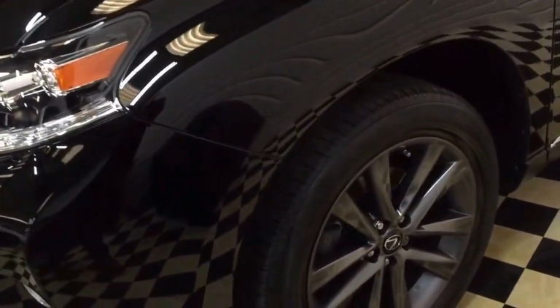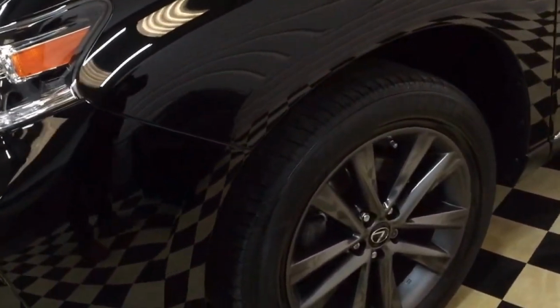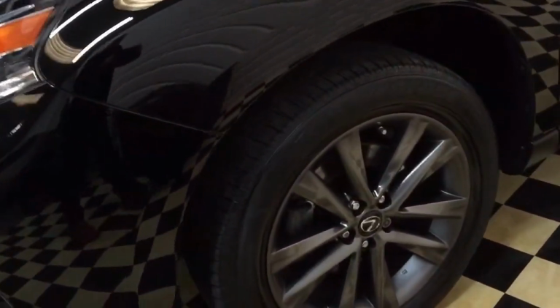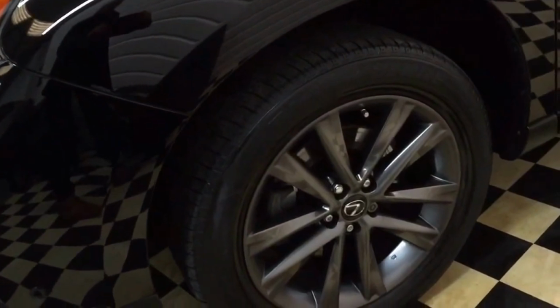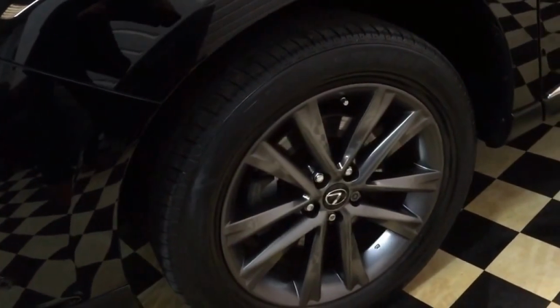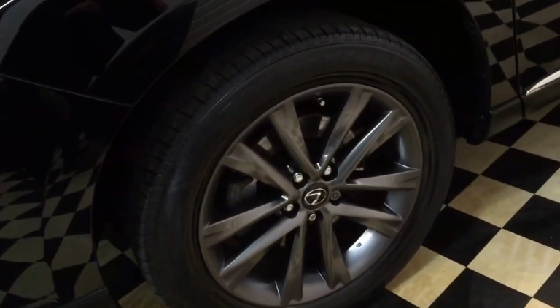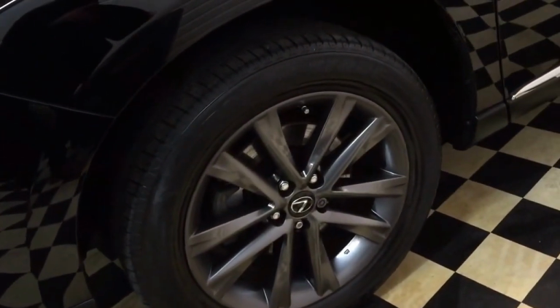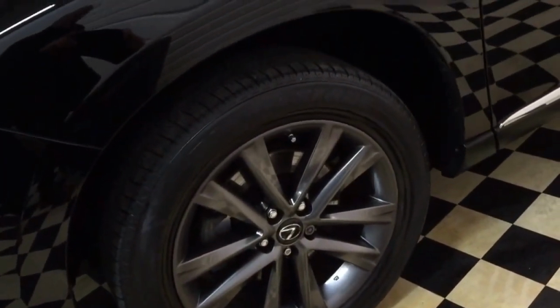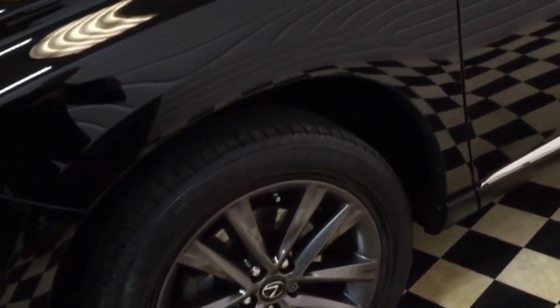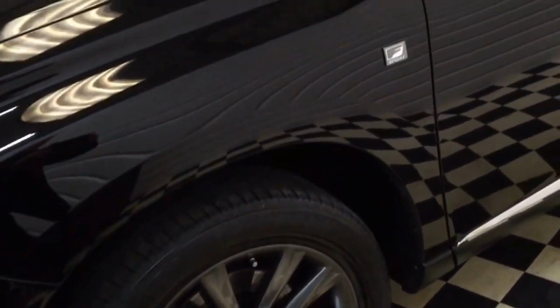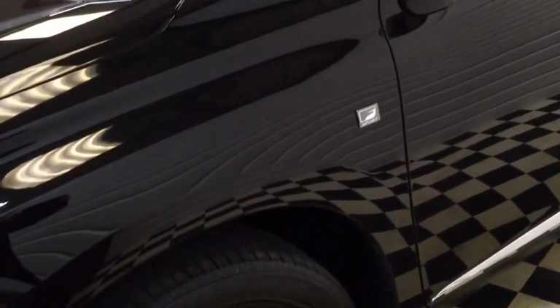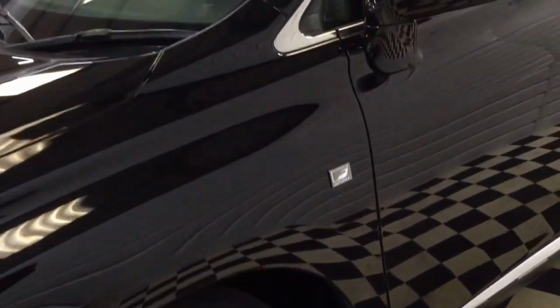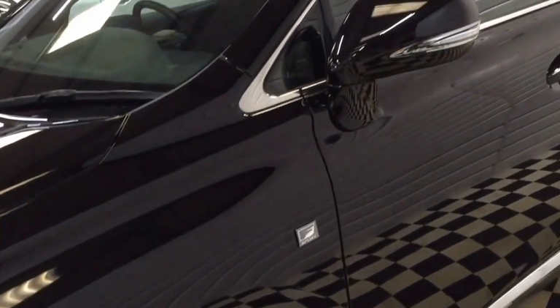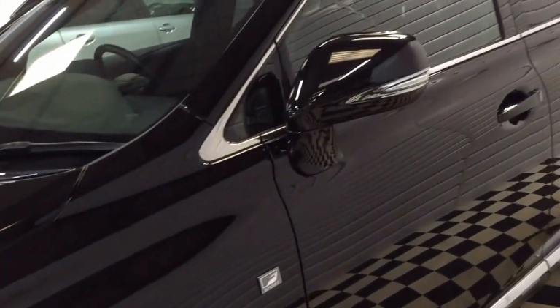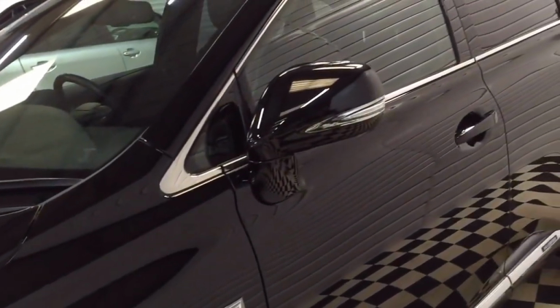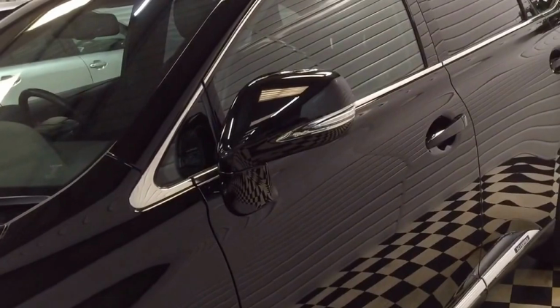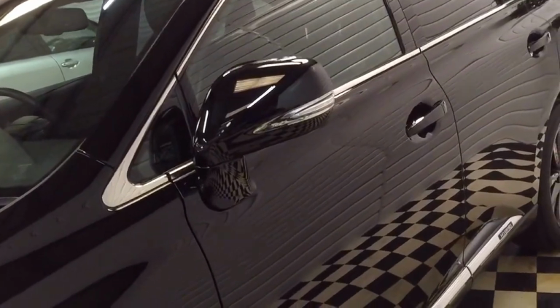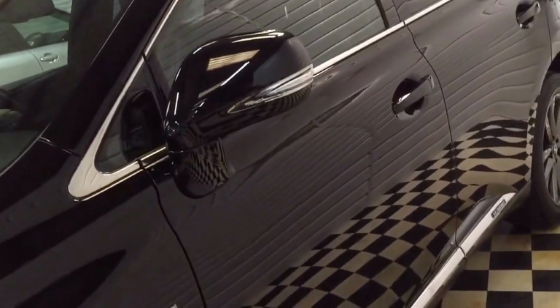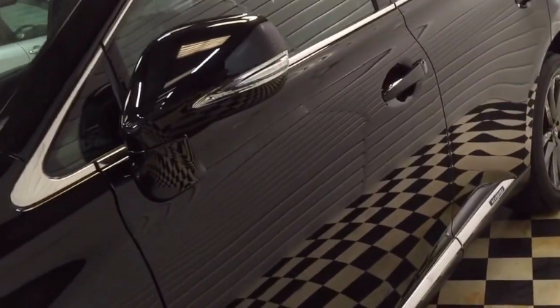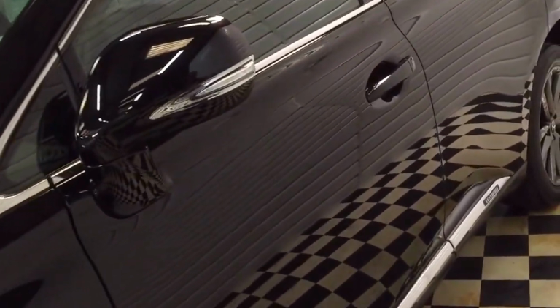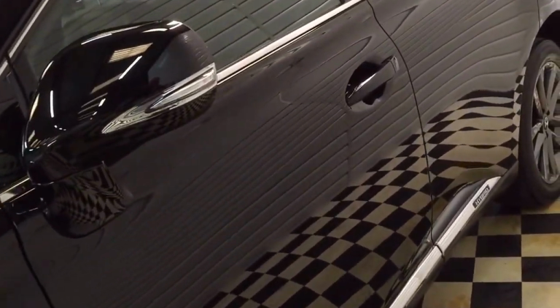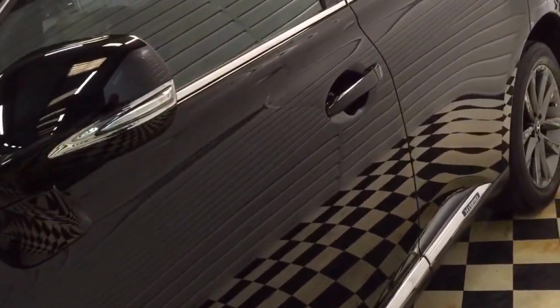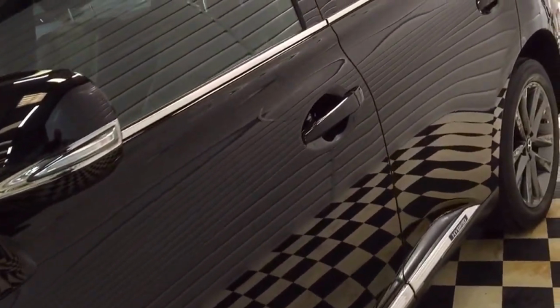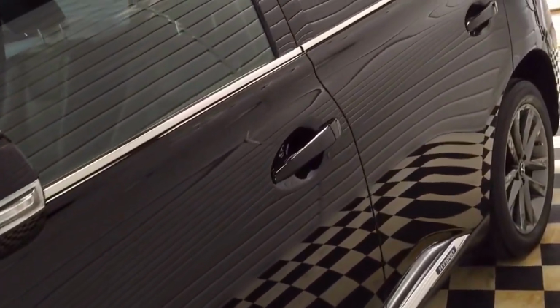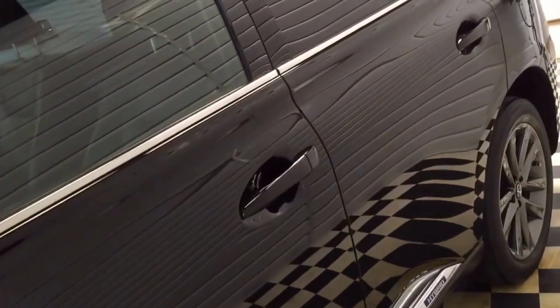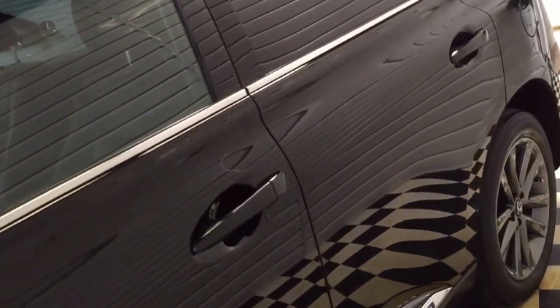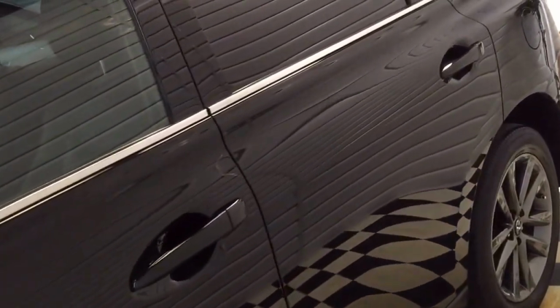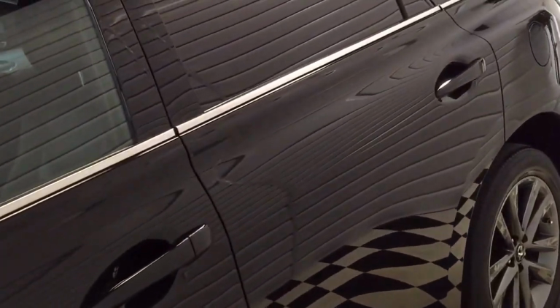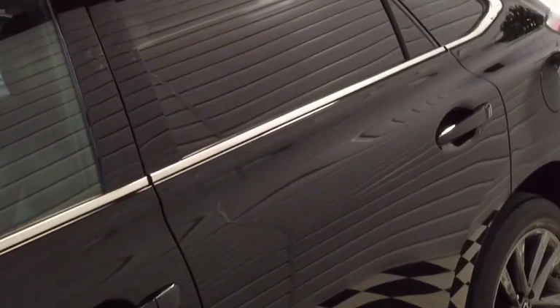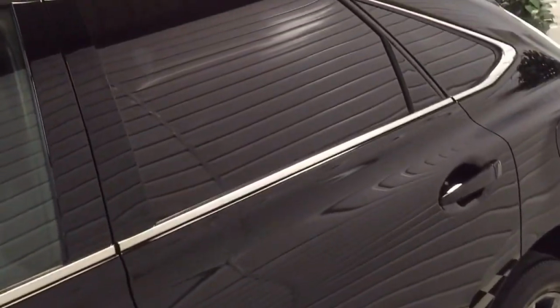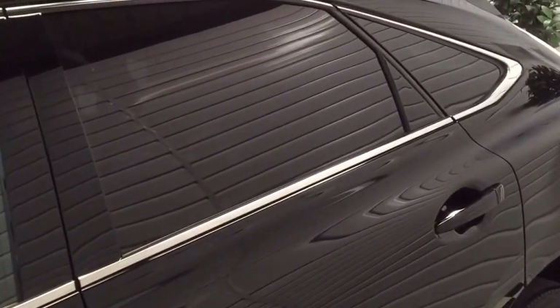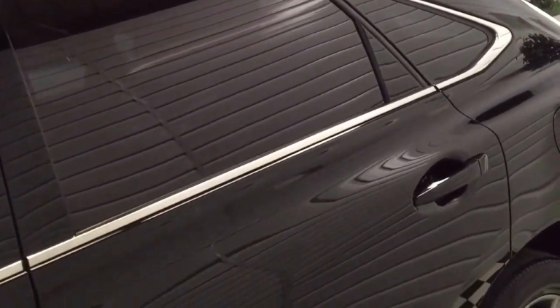Grey 19-inch wheels, all unmarked. Tyres all good. Privacy glass to the rear.